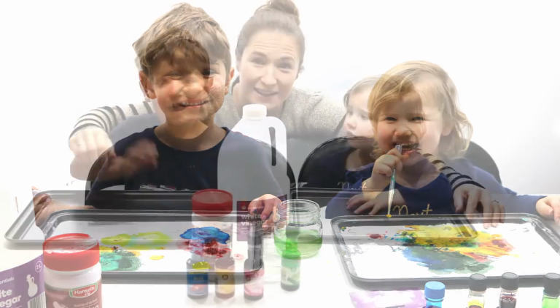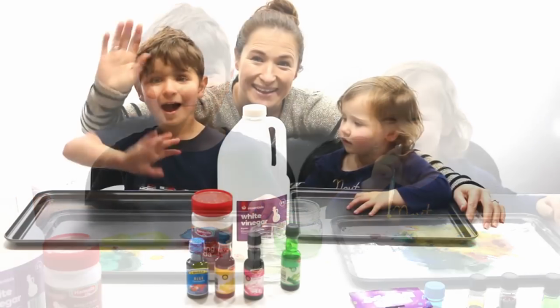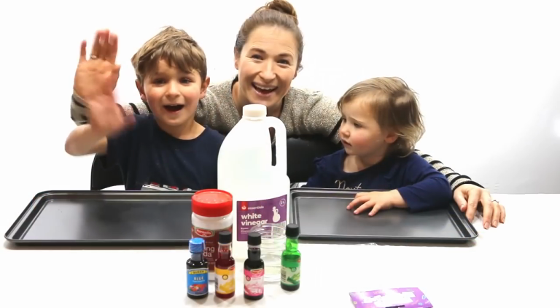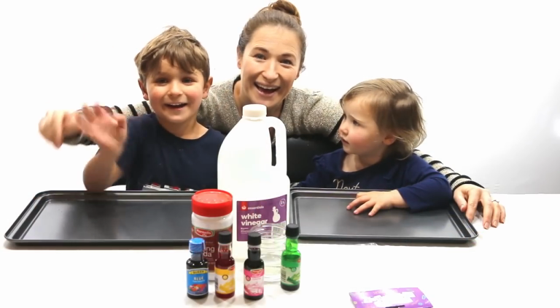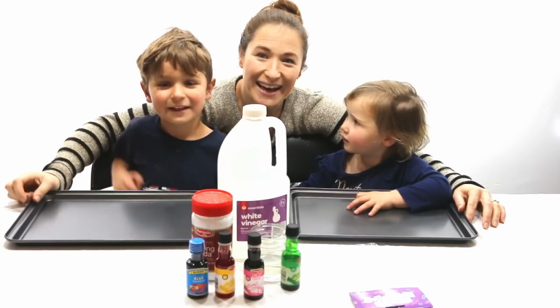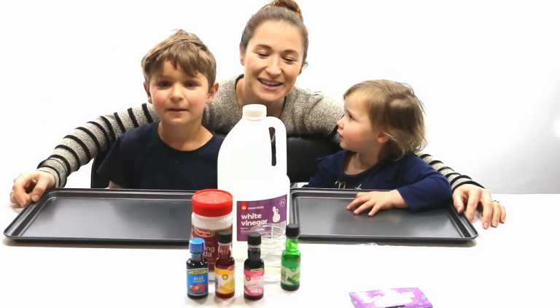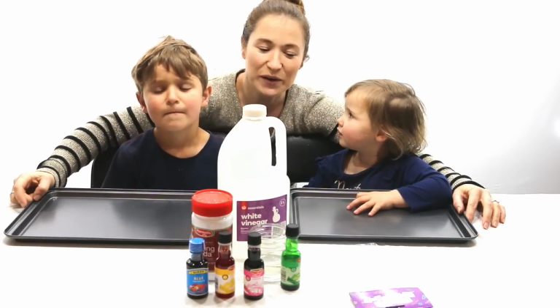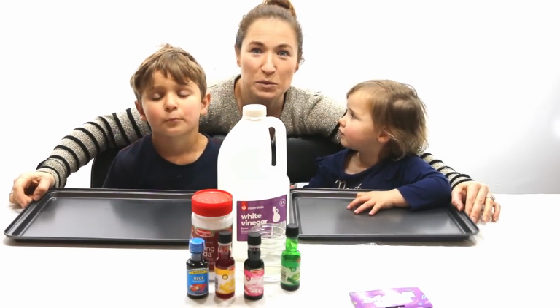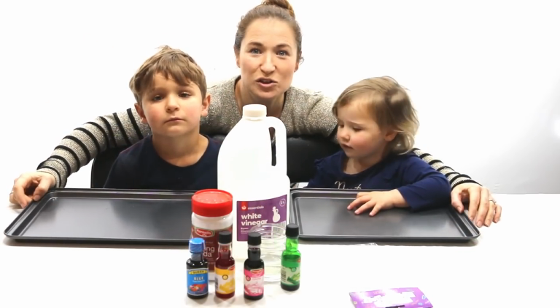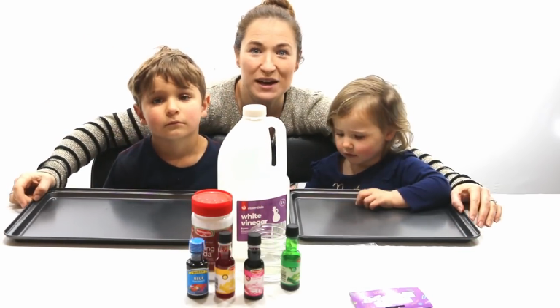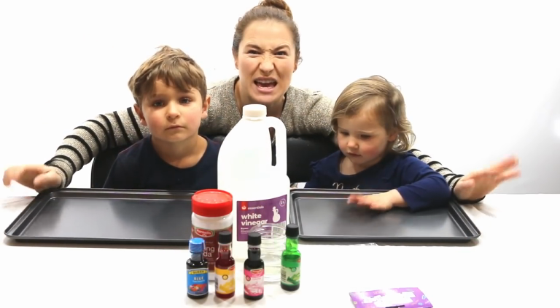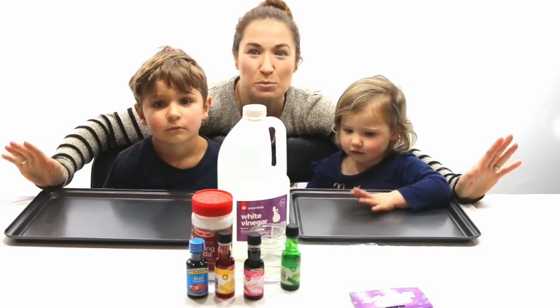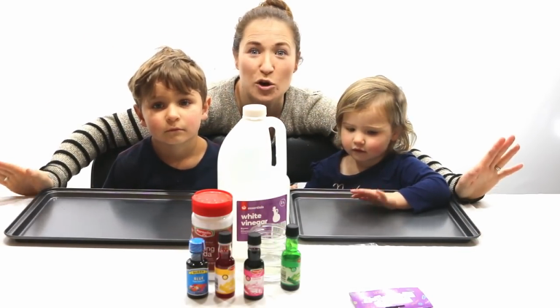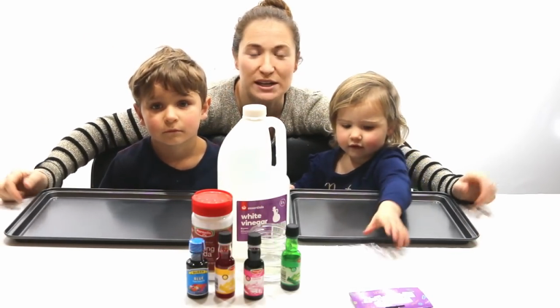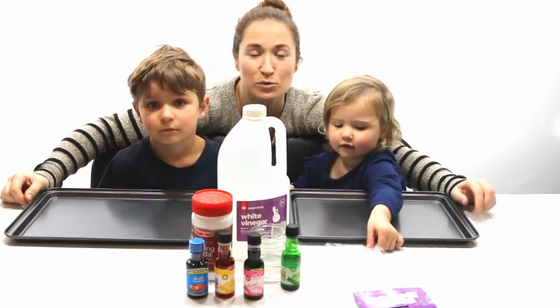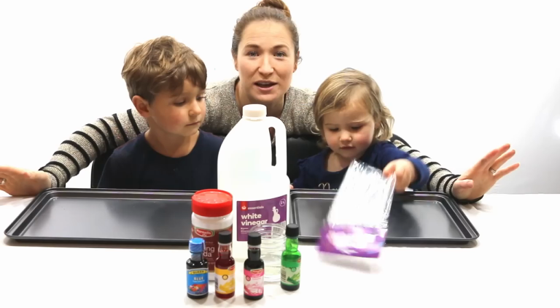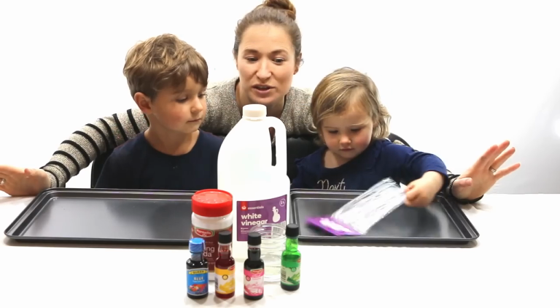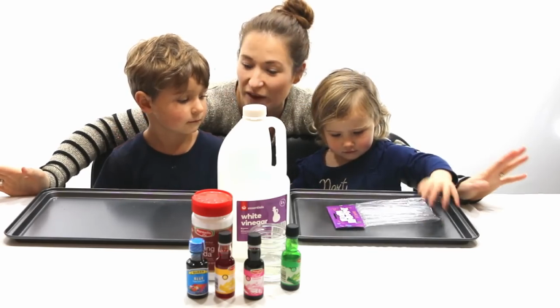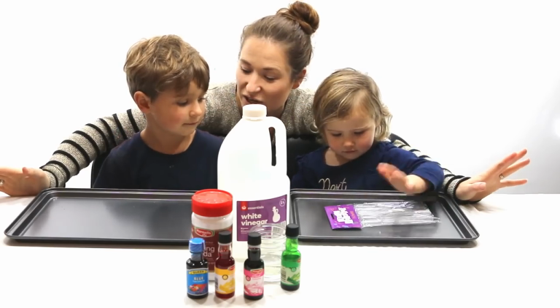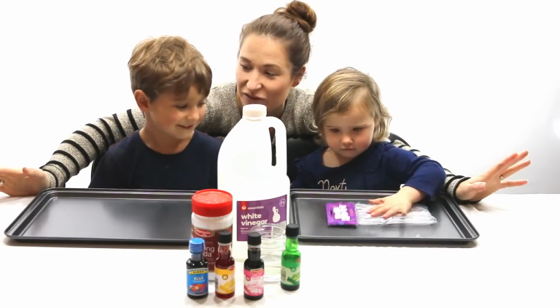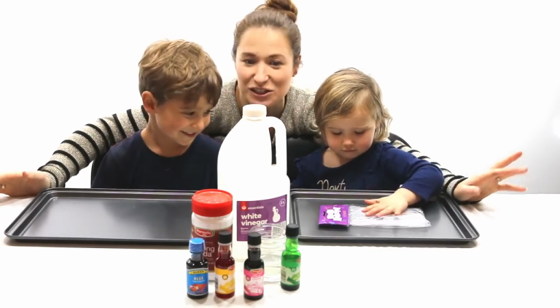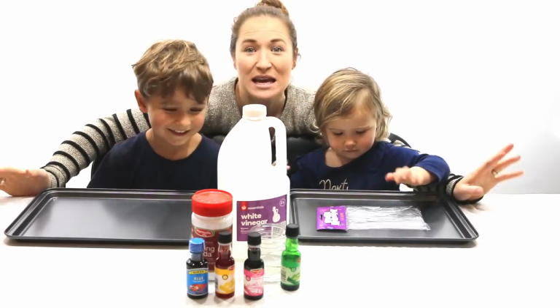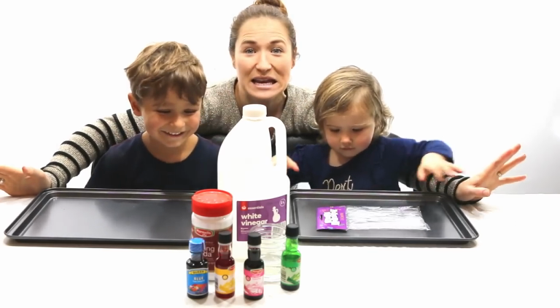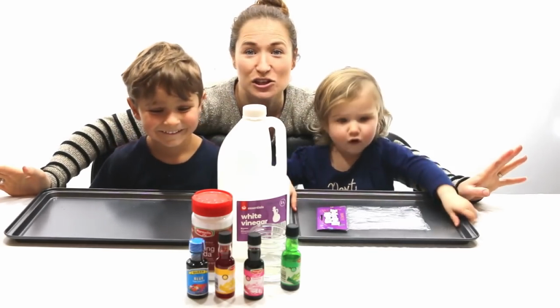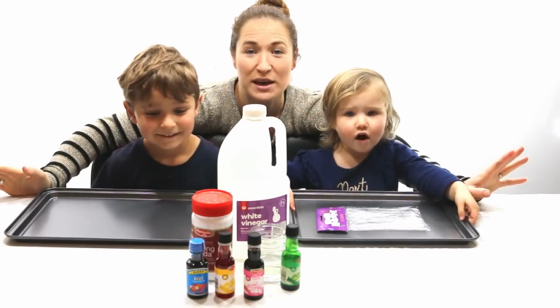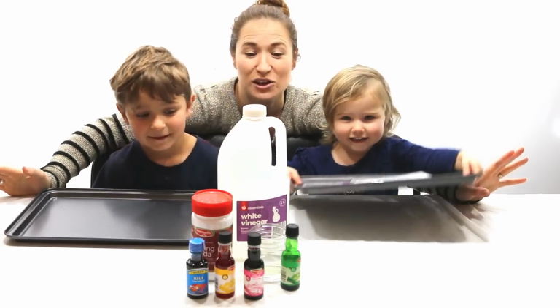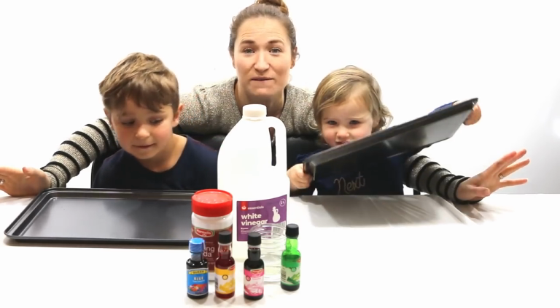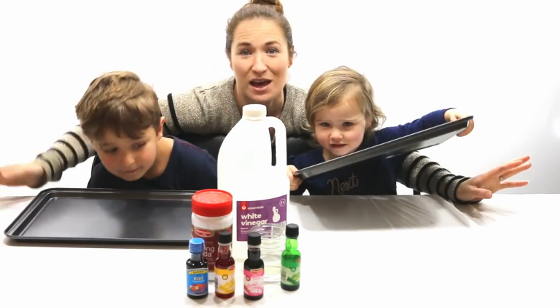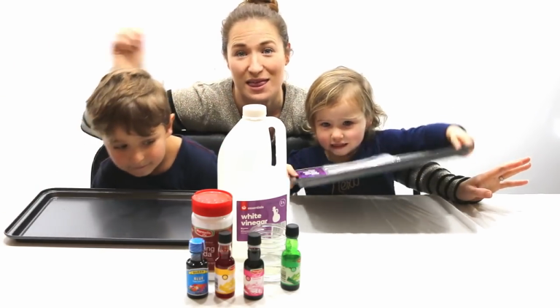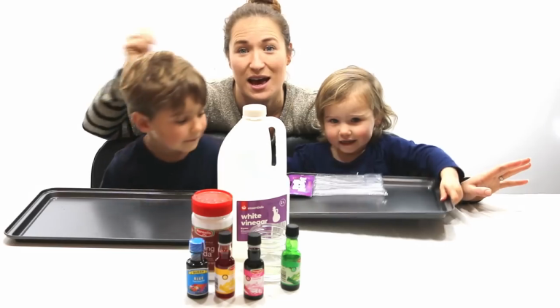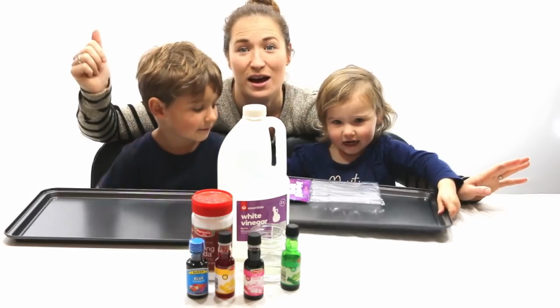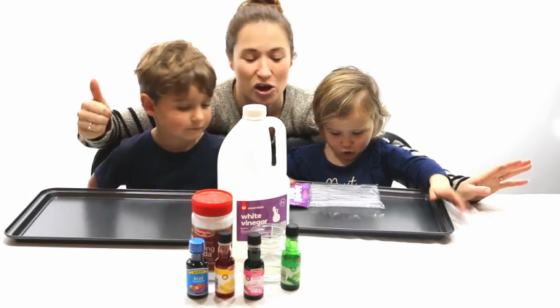Hi guys! How's it going? Today we're going to do some colour explosions. This is one of my children's favourite activities to do — anything to do with baking soda and vinegar, and they are a go.